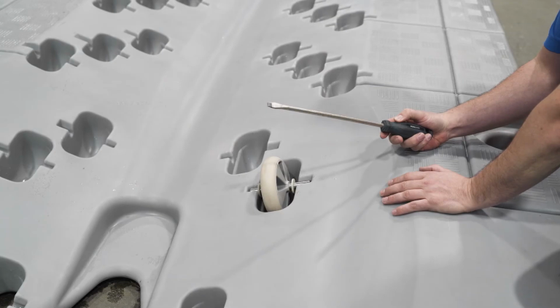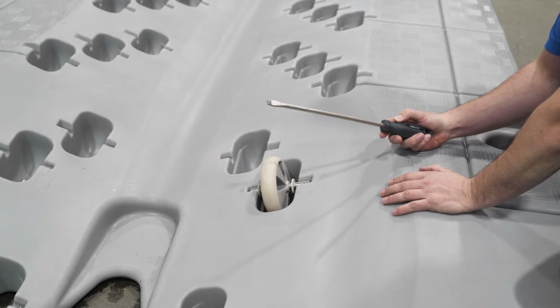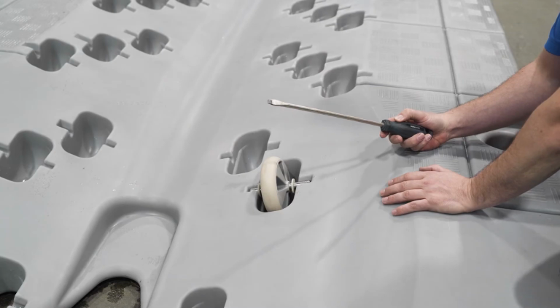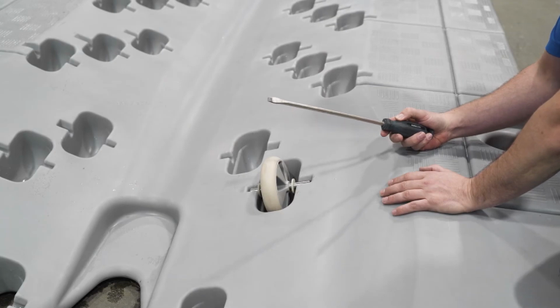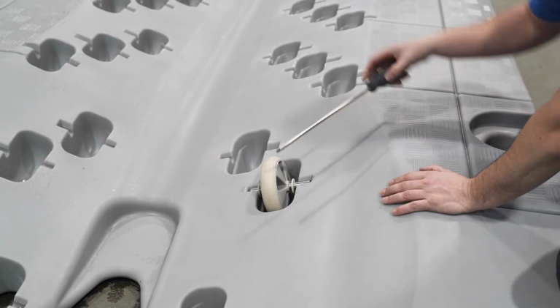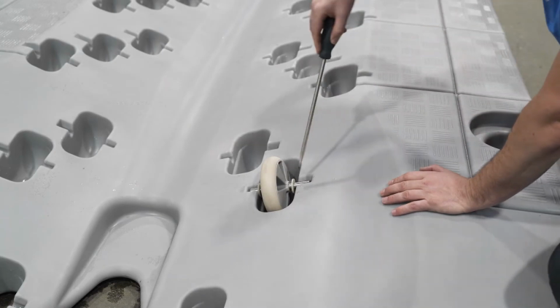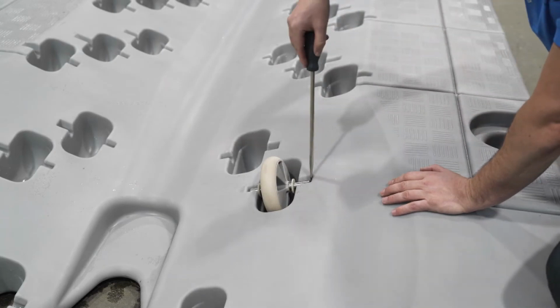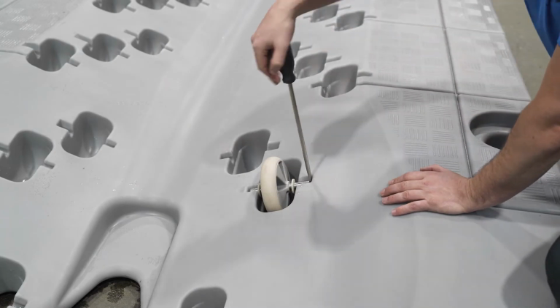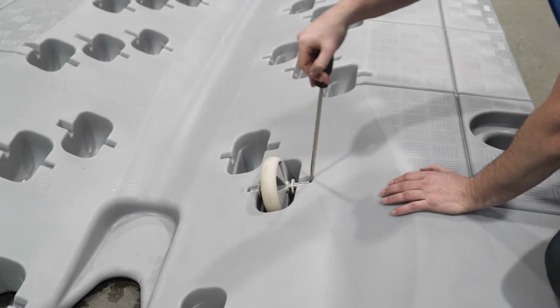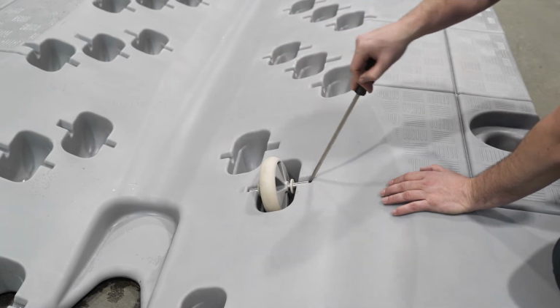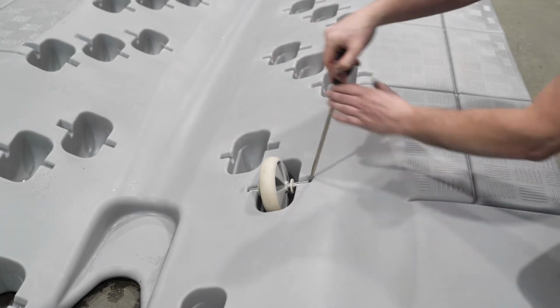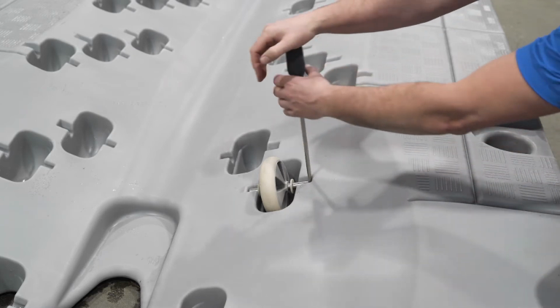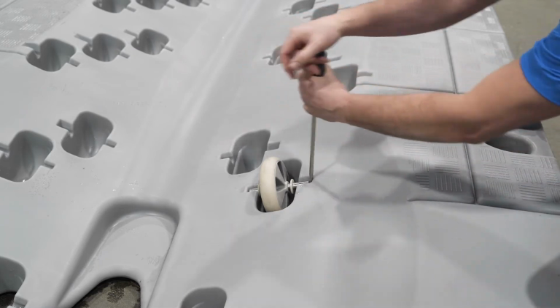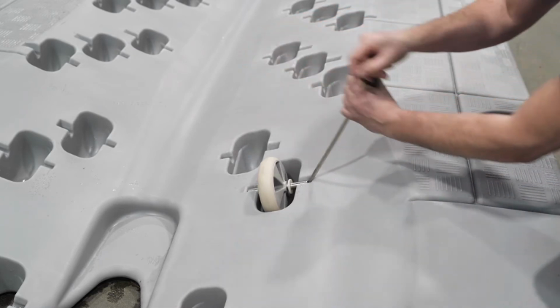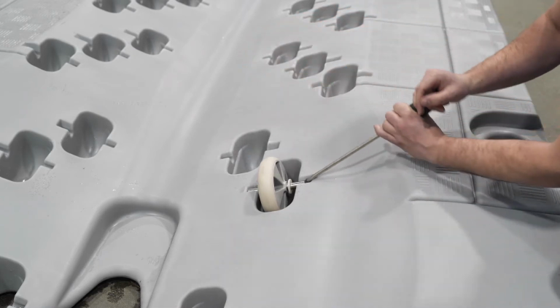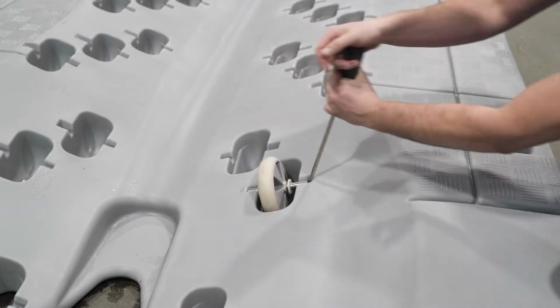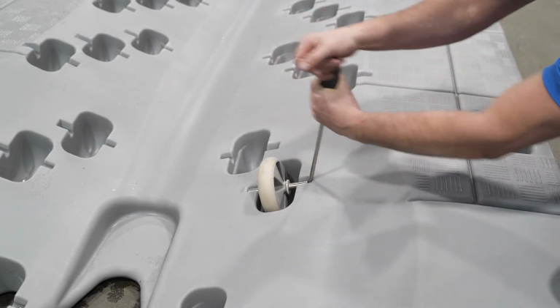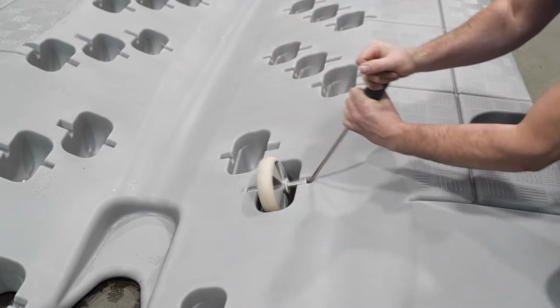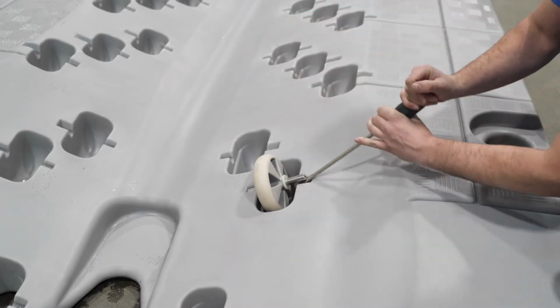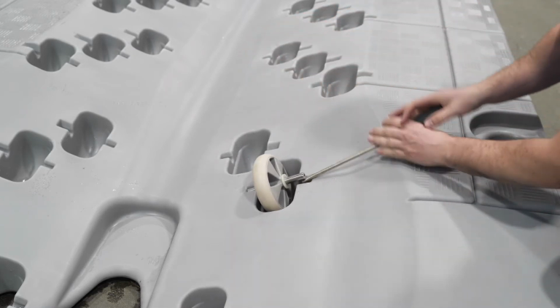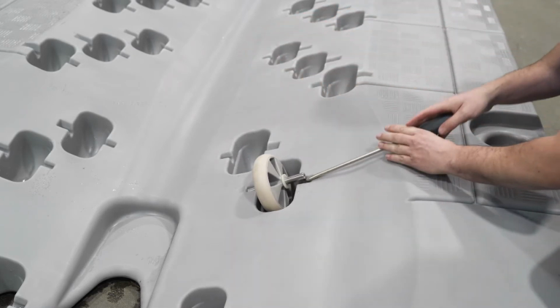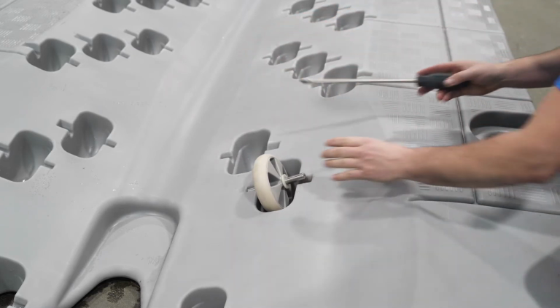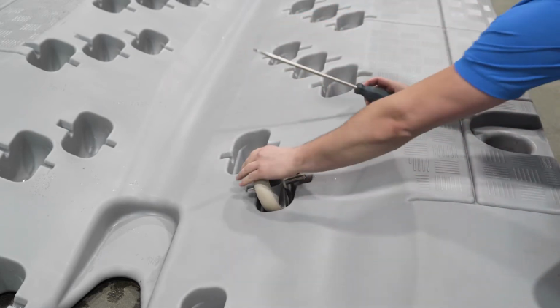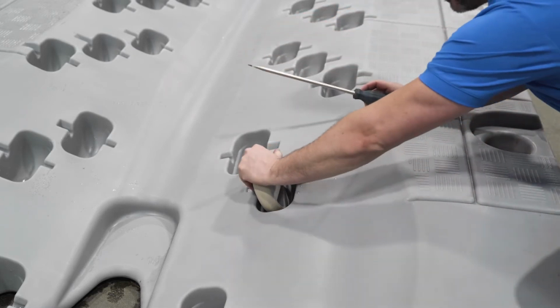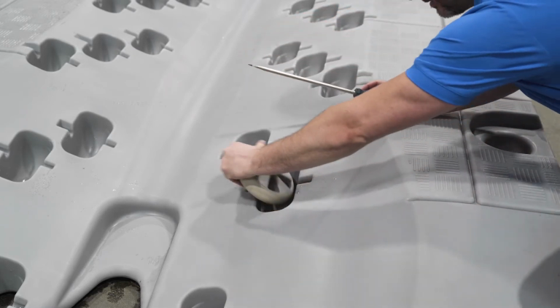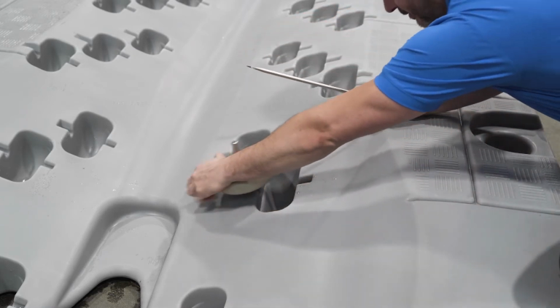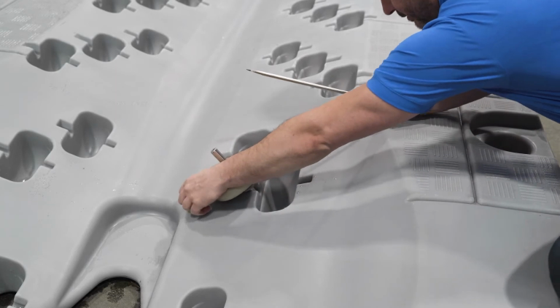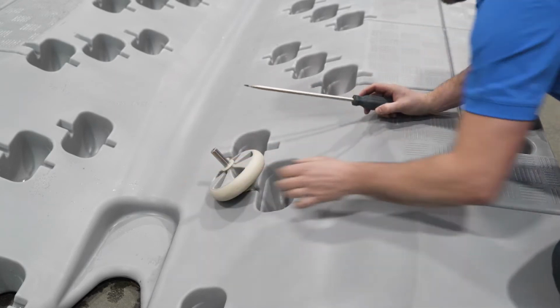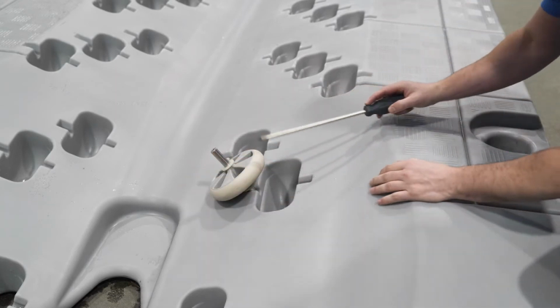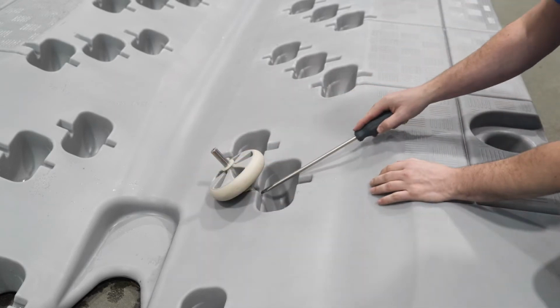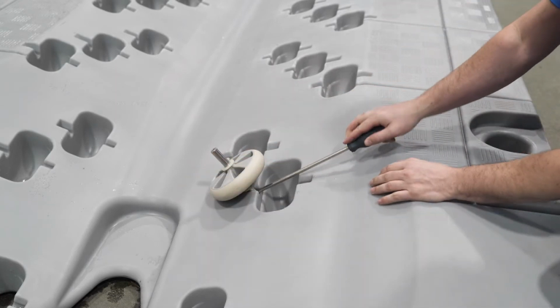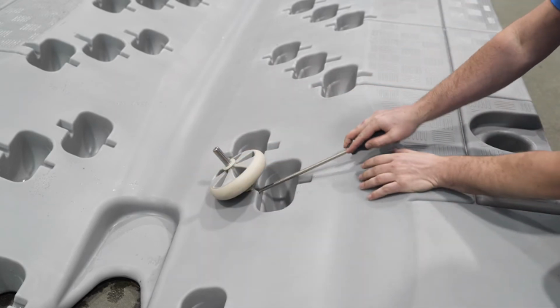To take the wheel out, use a screwdriver and pull one side of the shaft. Once it's out of its notch, pull on the other side.